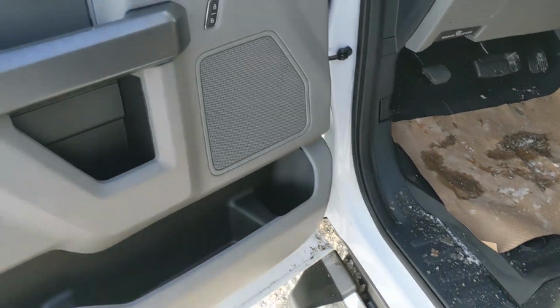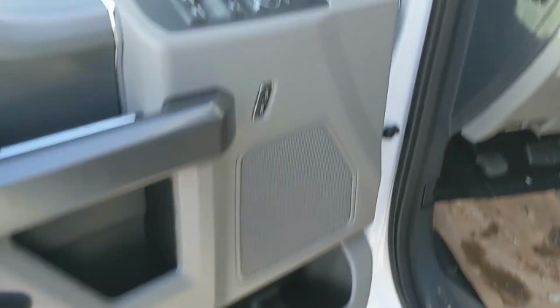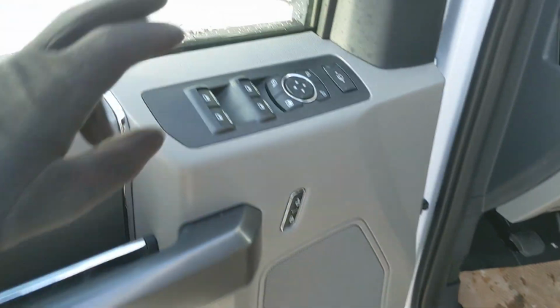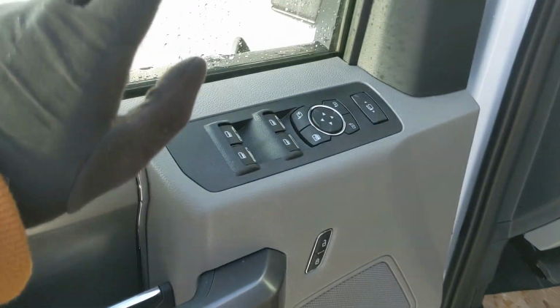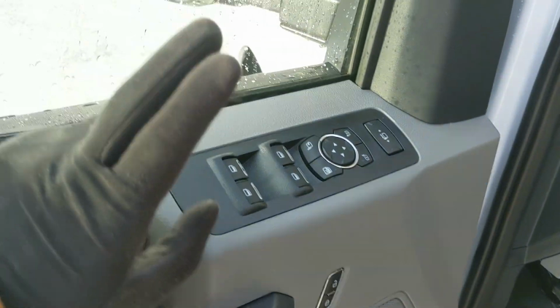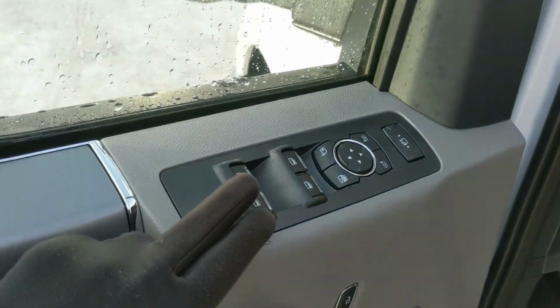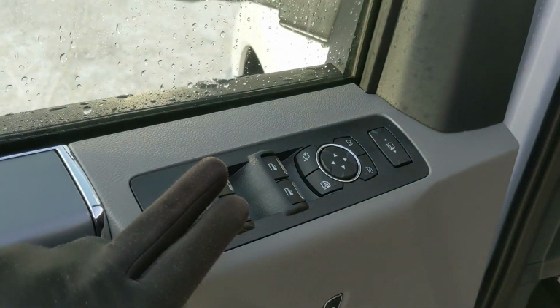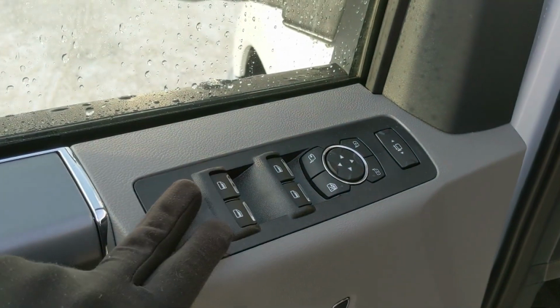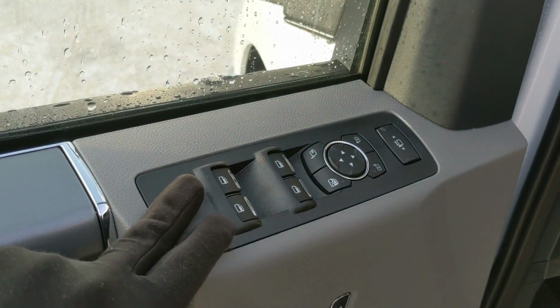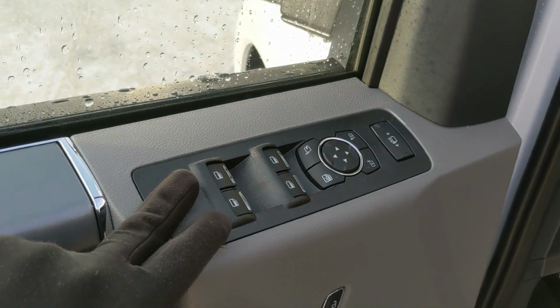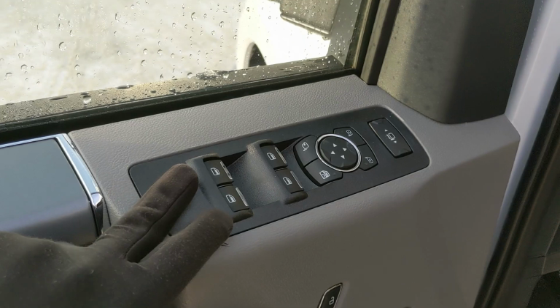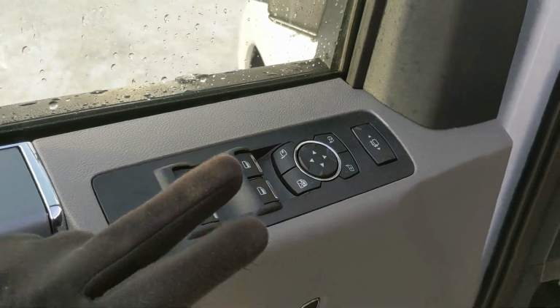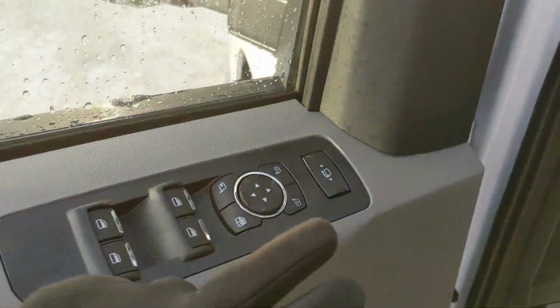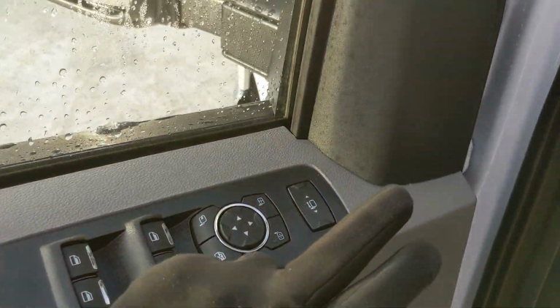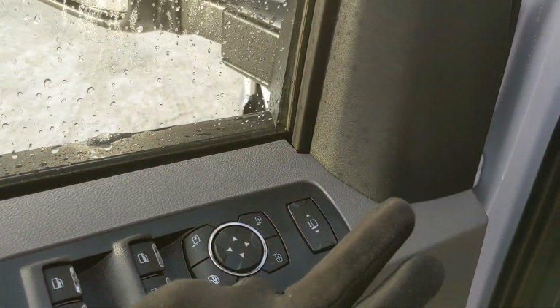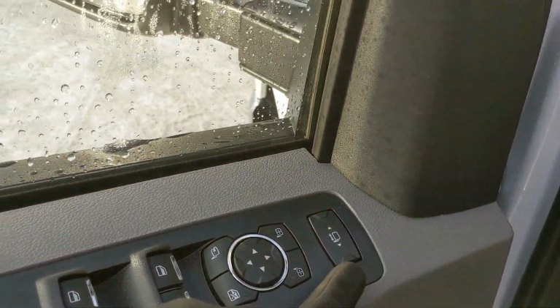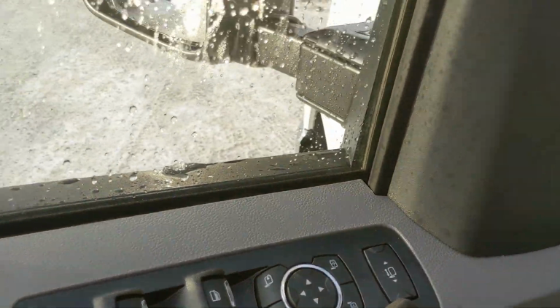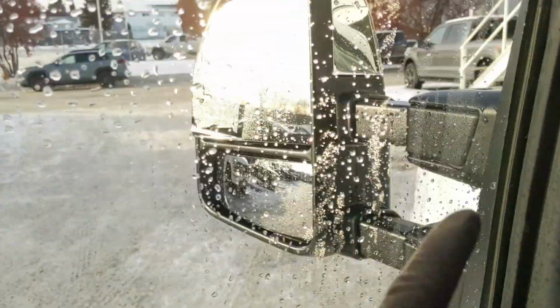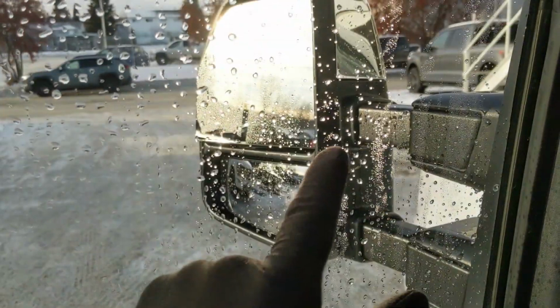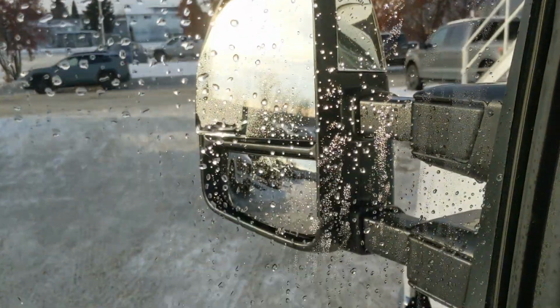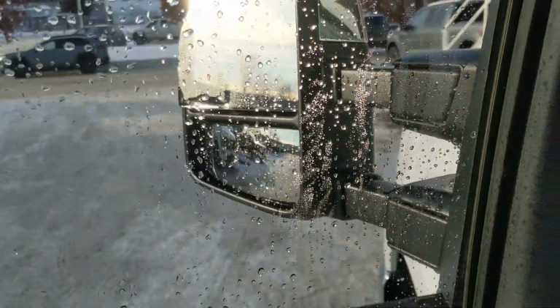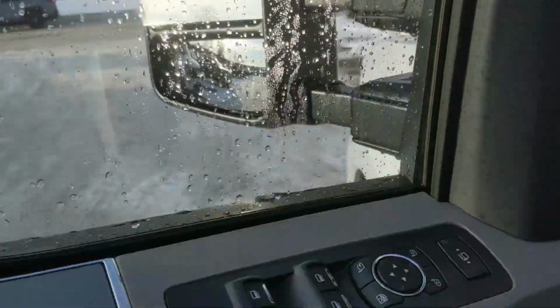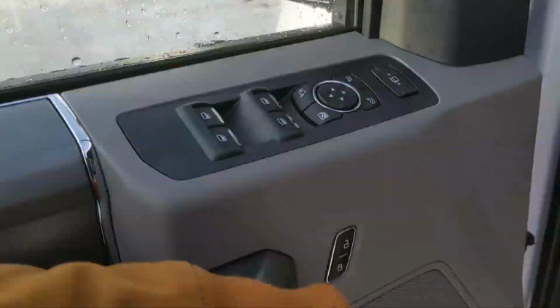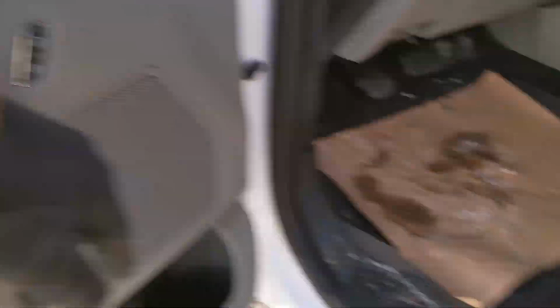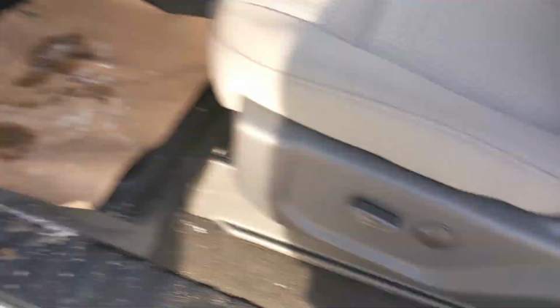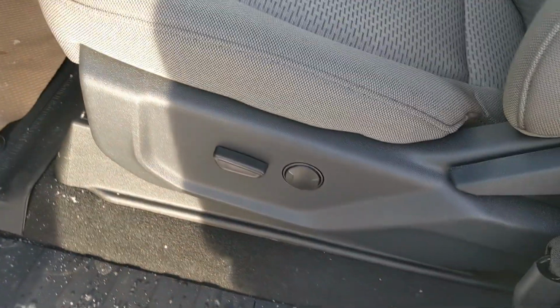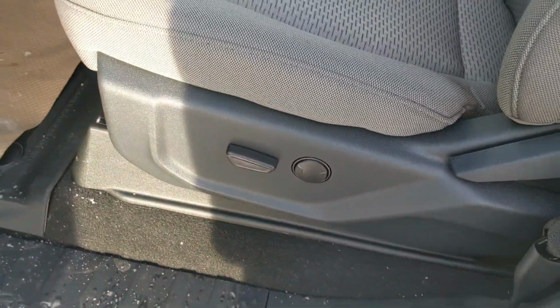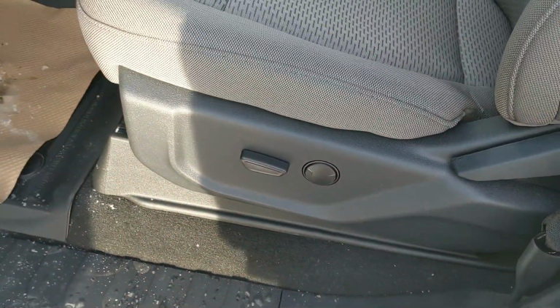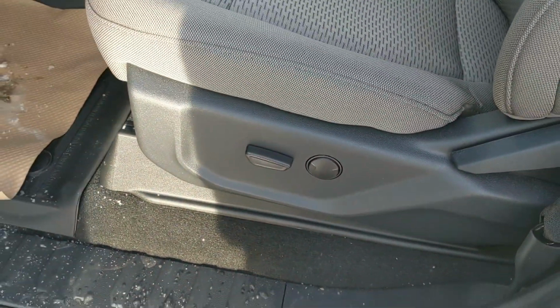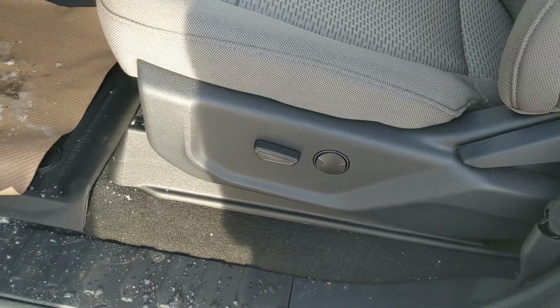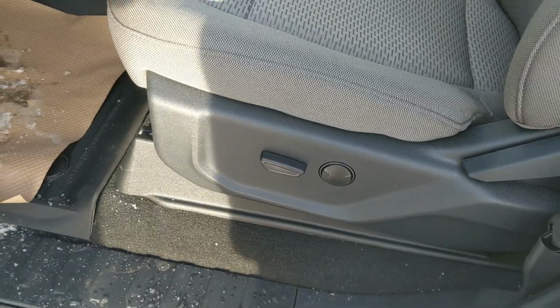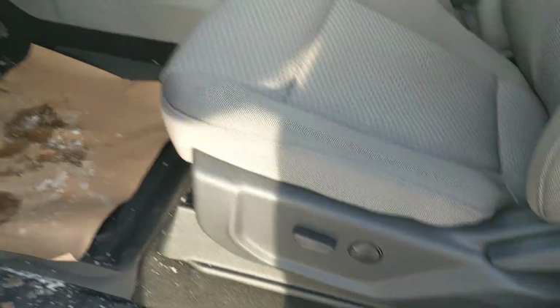Looking in, you have power windows, power mirrors, and power locks, as well as power folding and telescoping towing mirrors and a partially power adjustable driver seat.